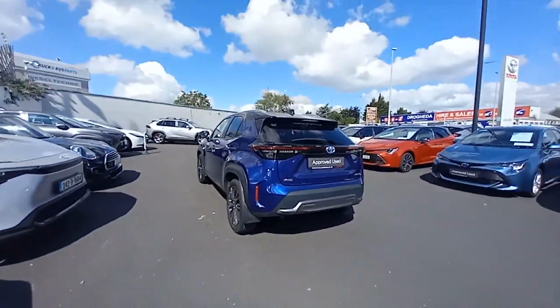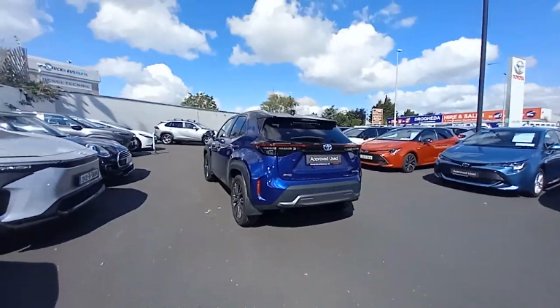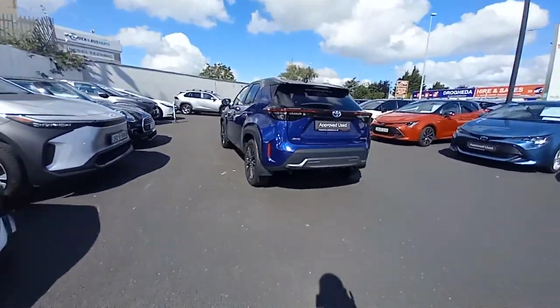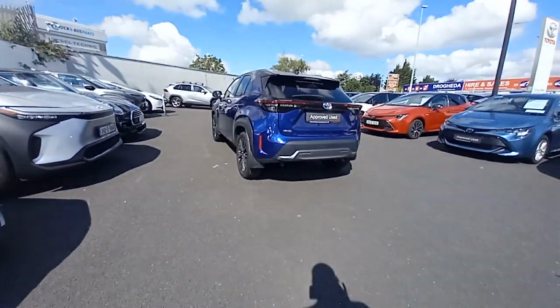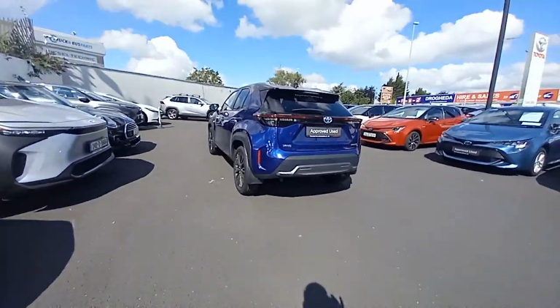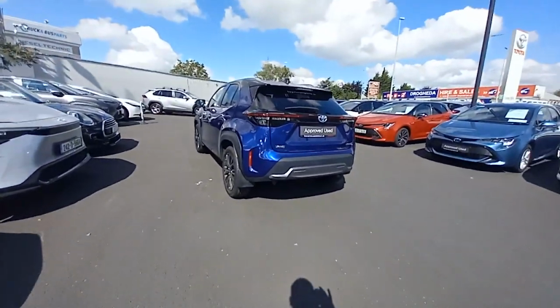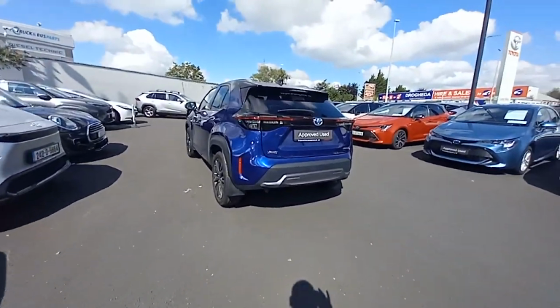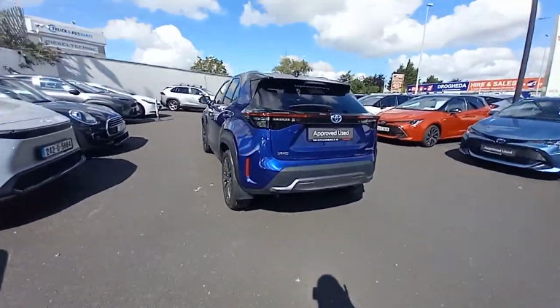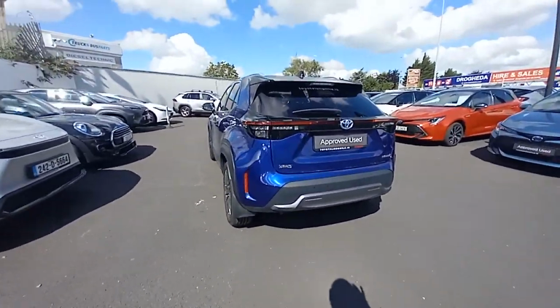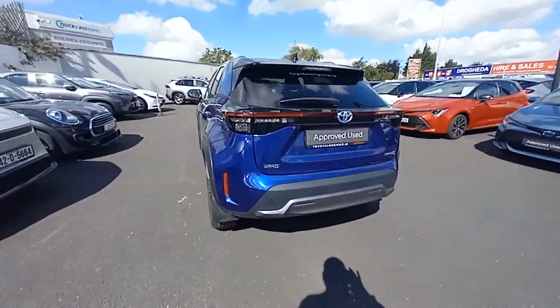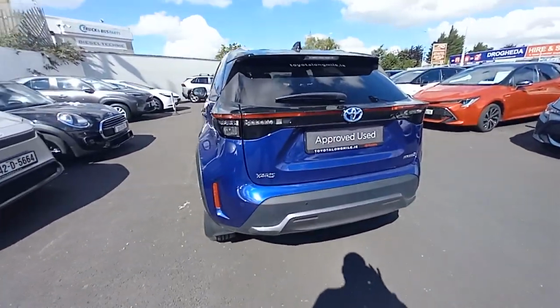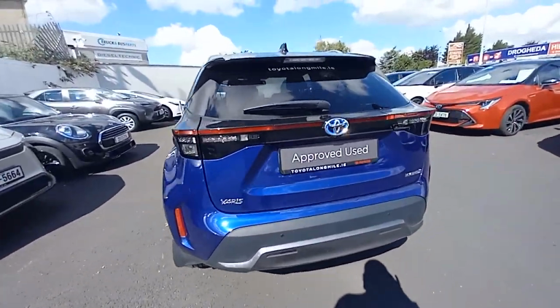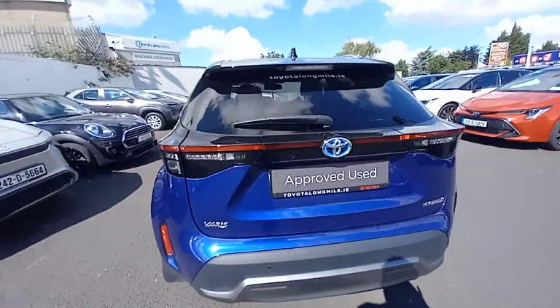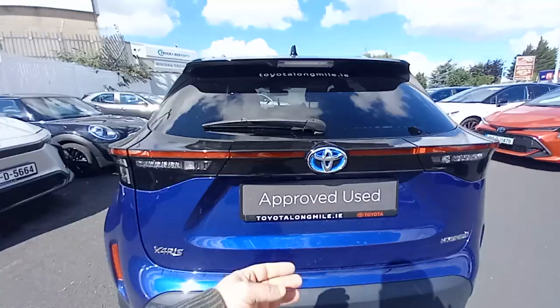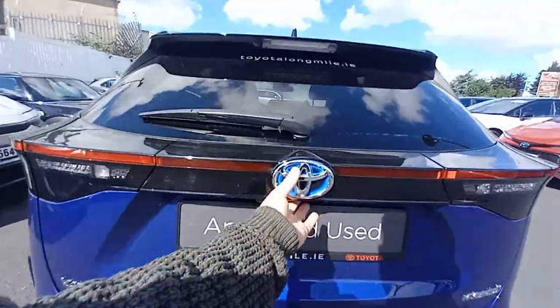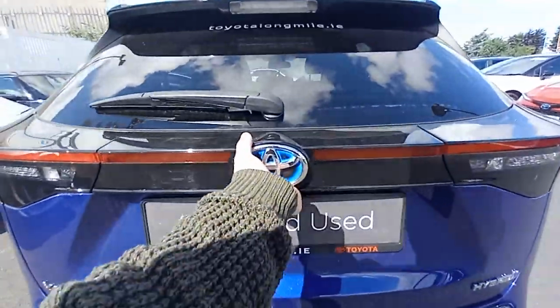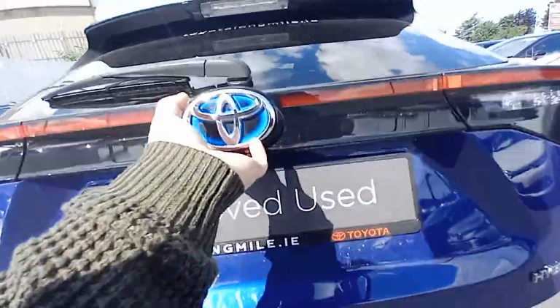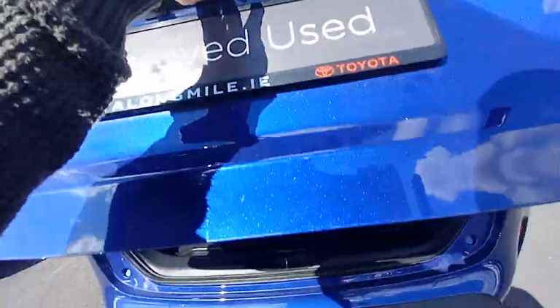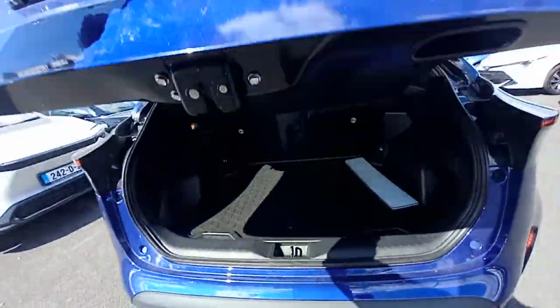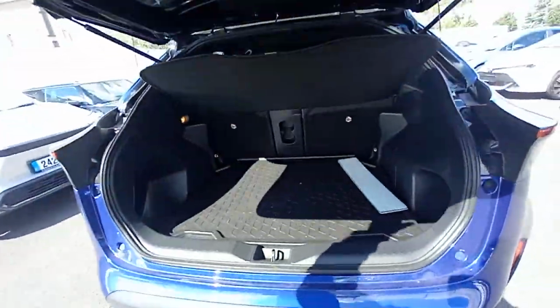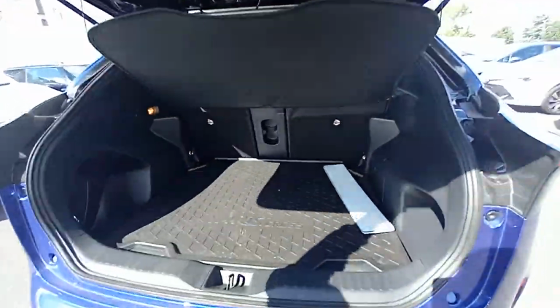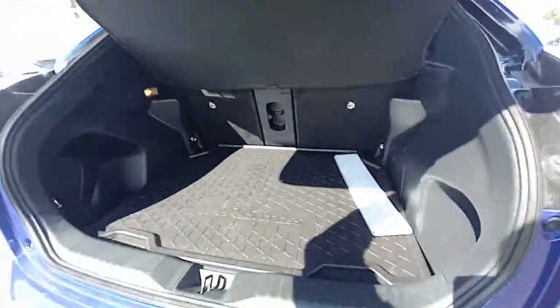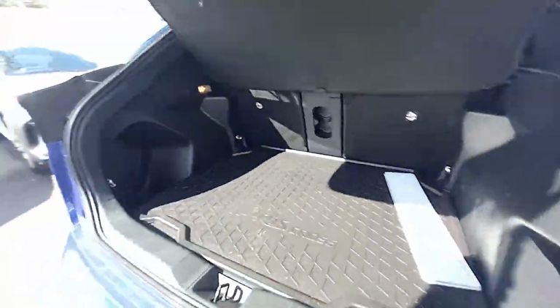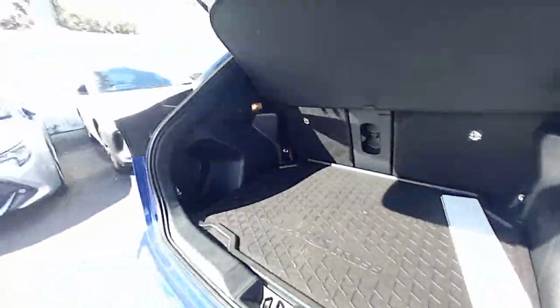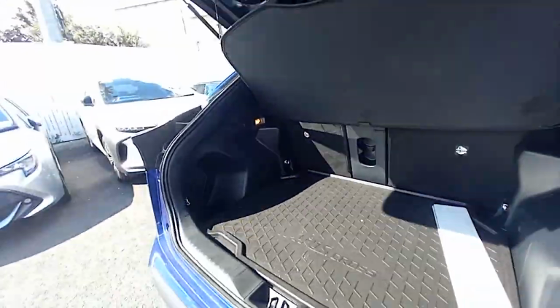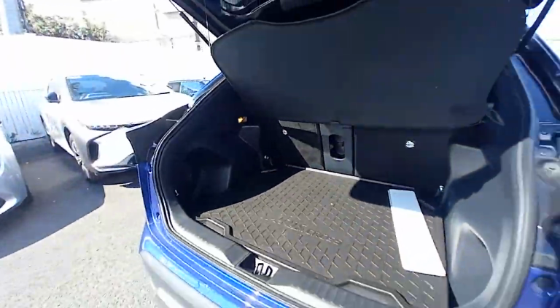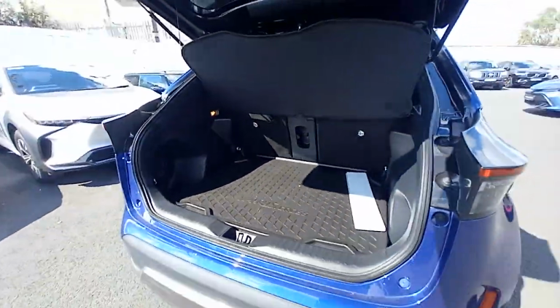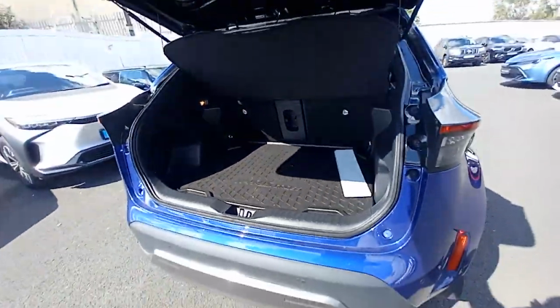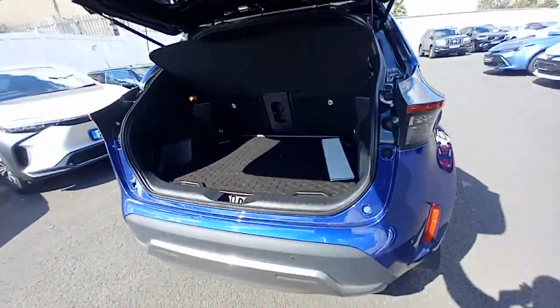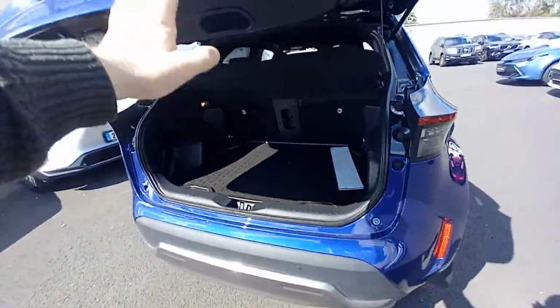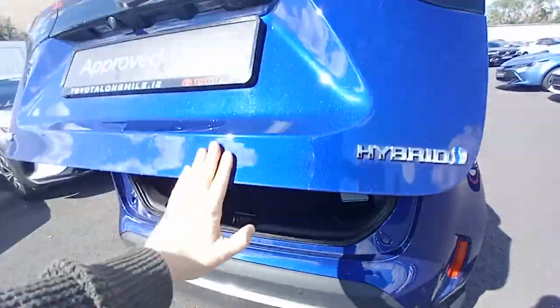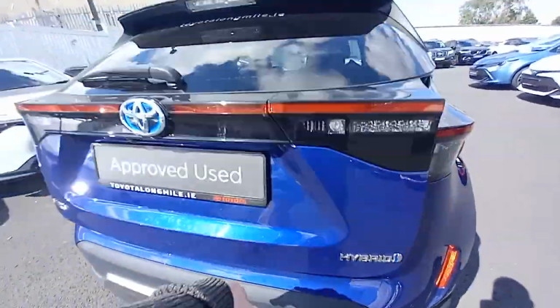You get privacy glass on the back doors and on the boot as well. It's fitted with a reverse camera and front and rear parking sensors. You also have a care pack fitted, so you get the protective boot liner, mudflaps all round, and locking nuts on the alloy wheels.